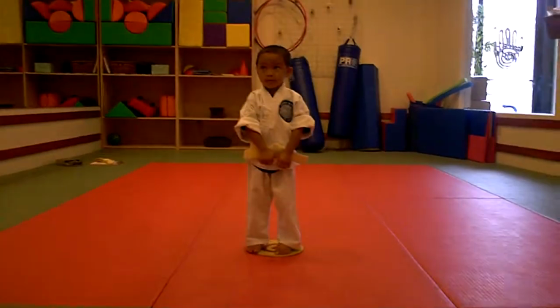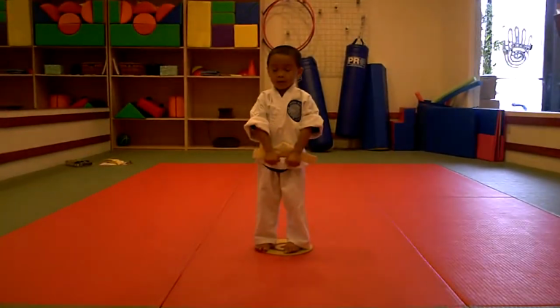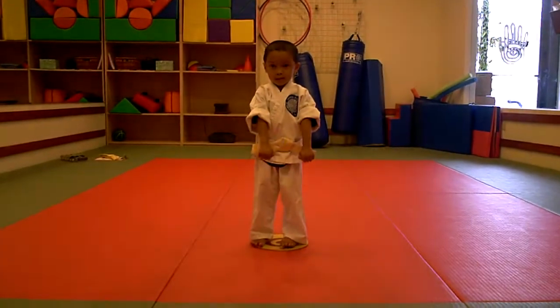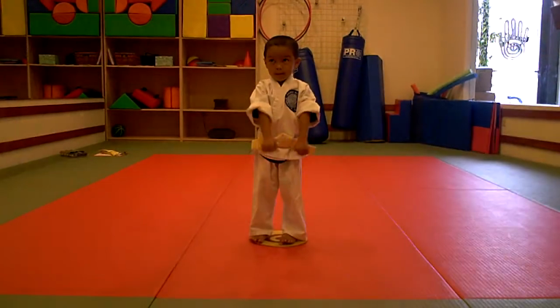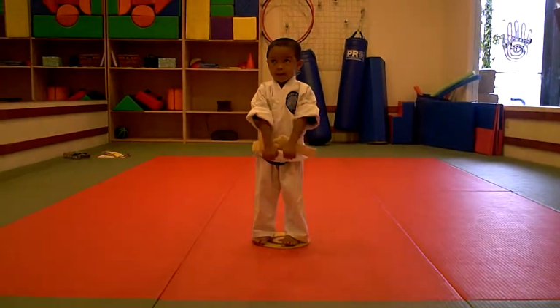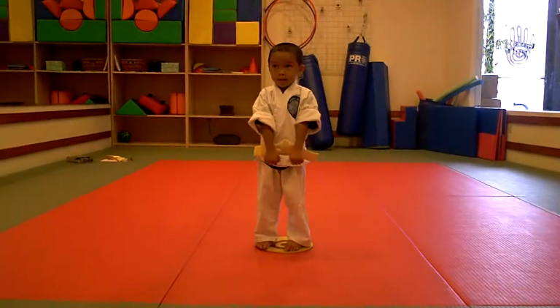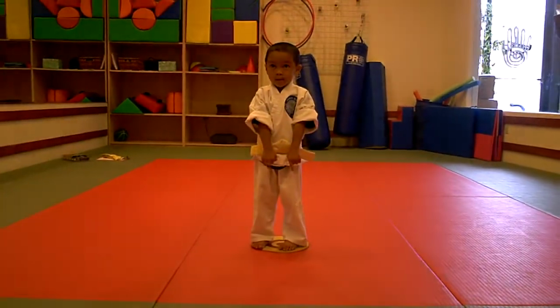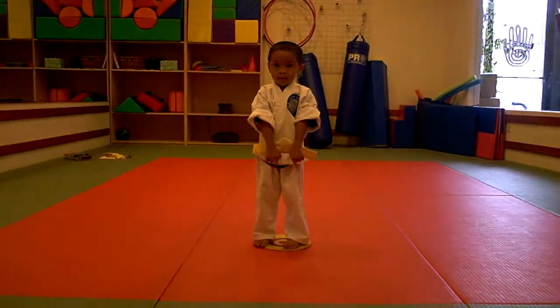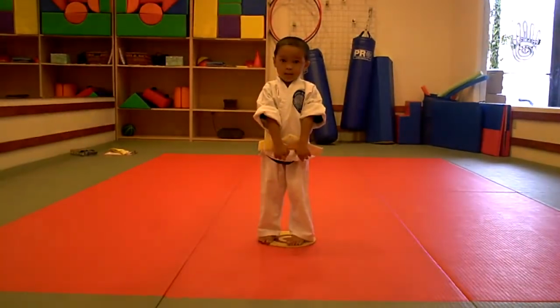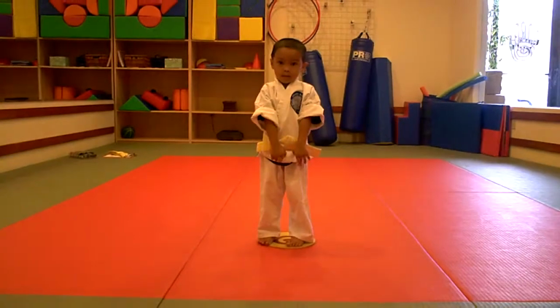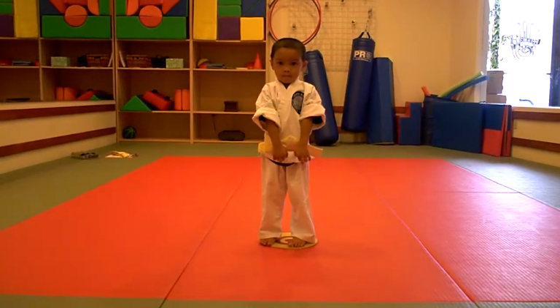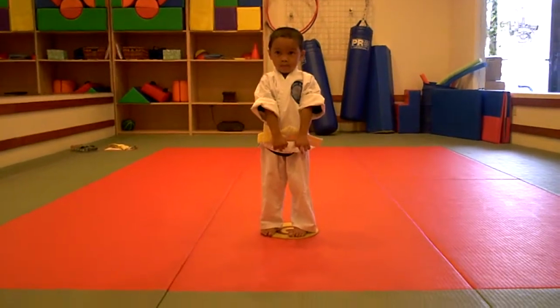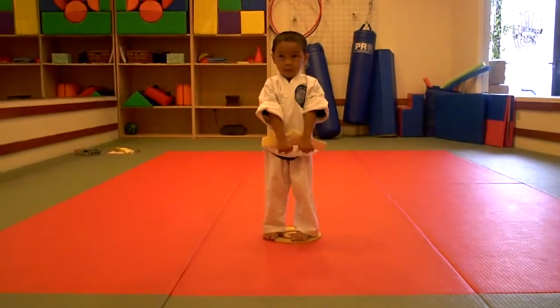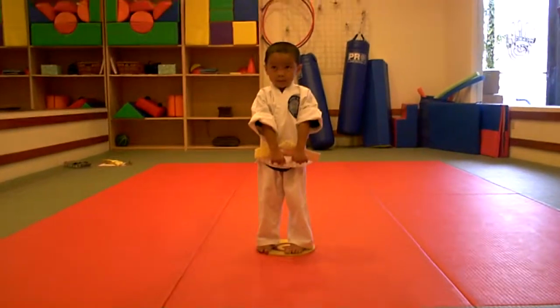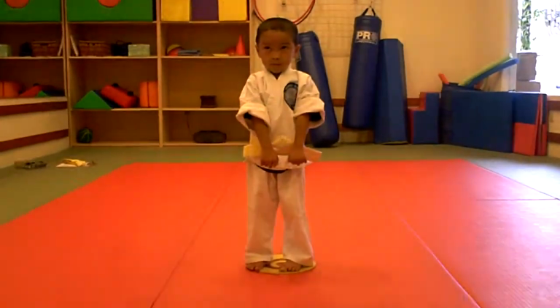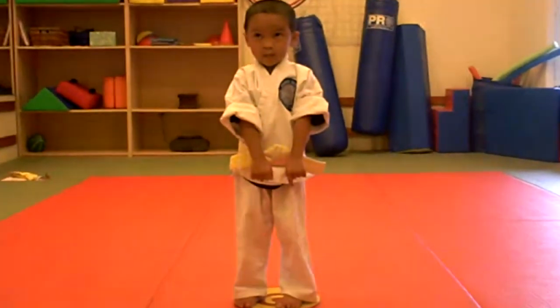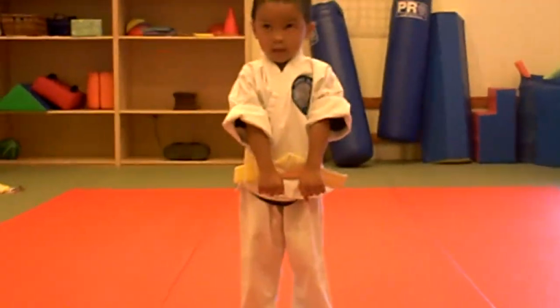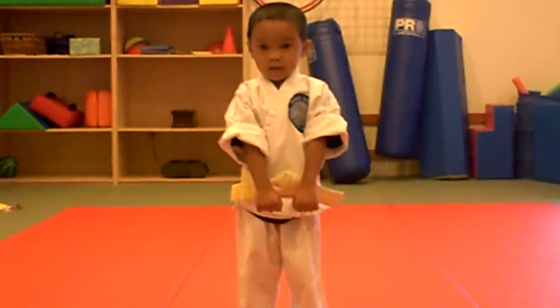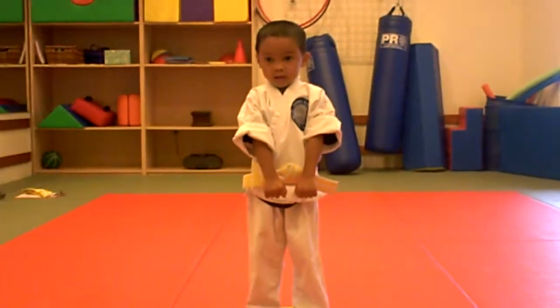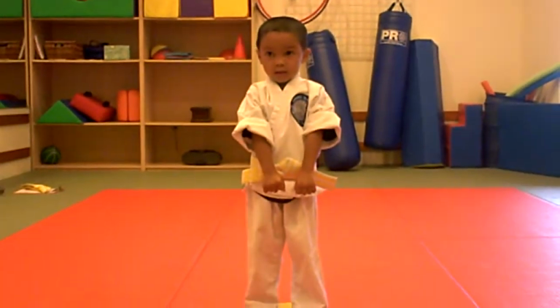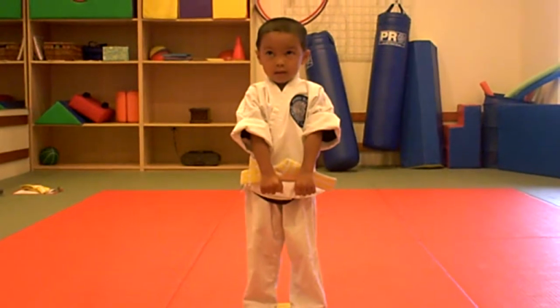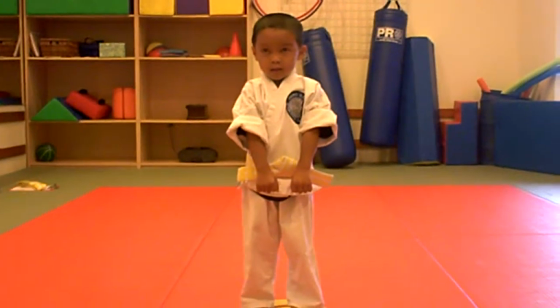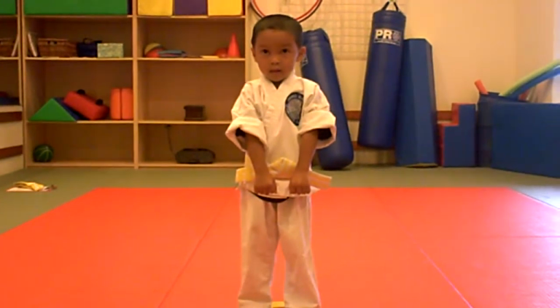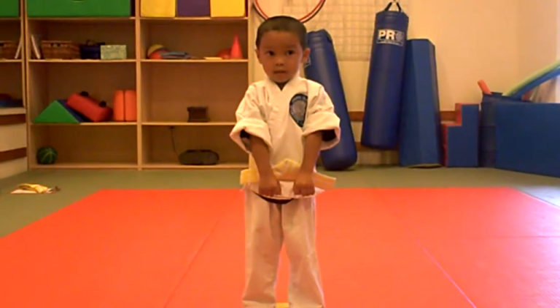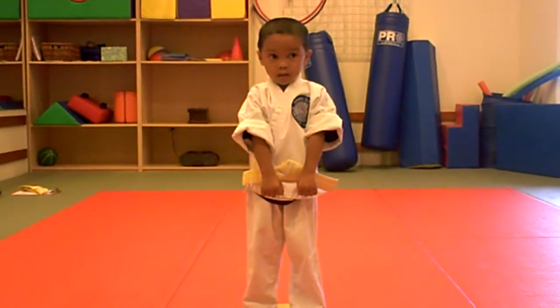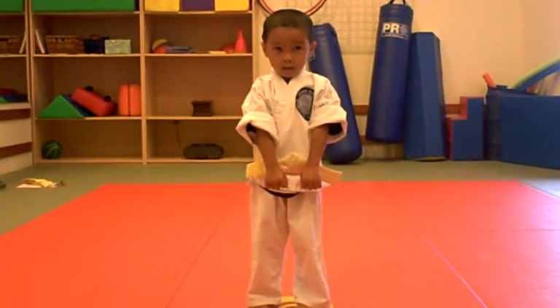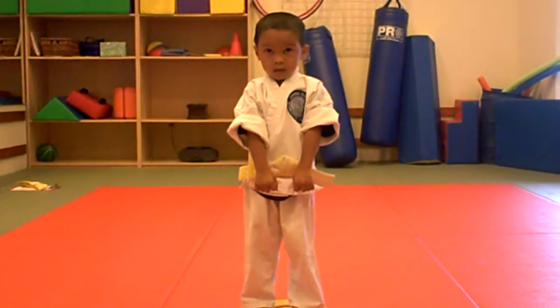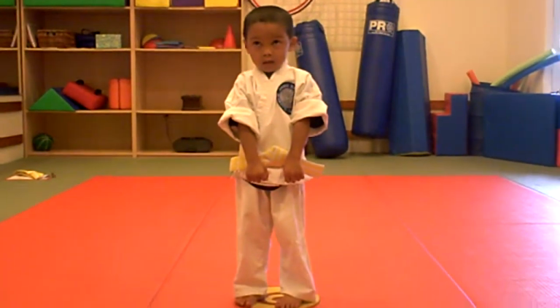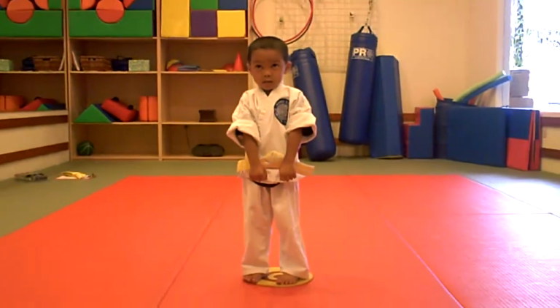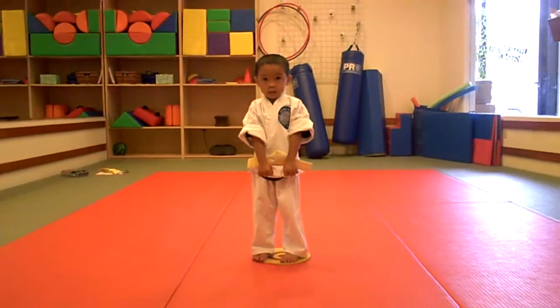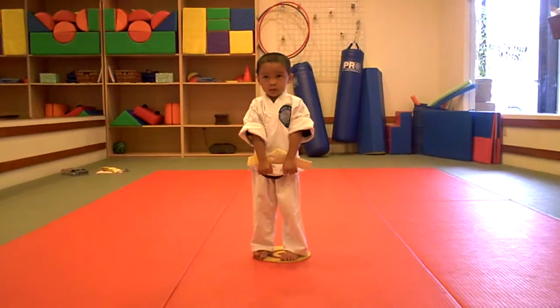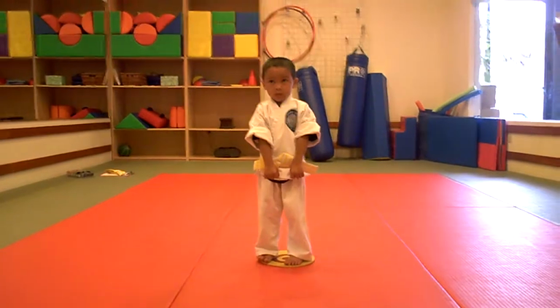Hold it like this tattoo for 10 seconds looking this way. Now straight ahead — always in karate, looking straight ahead. 10, 9, 8, 7, 6, 5, 4, 3, 2, 1.